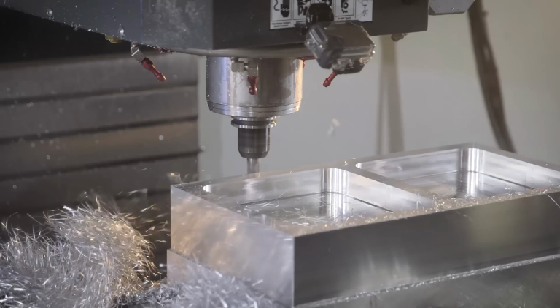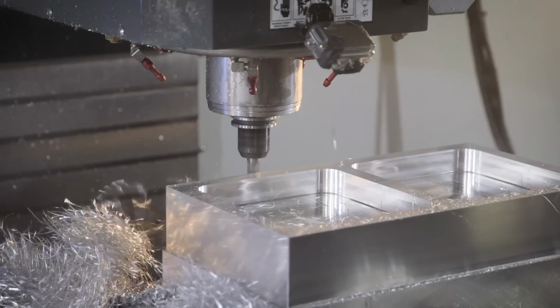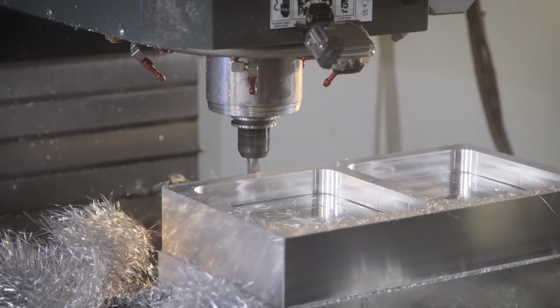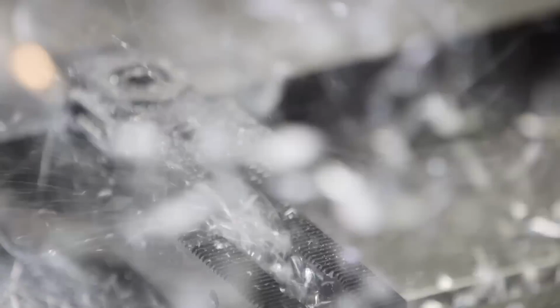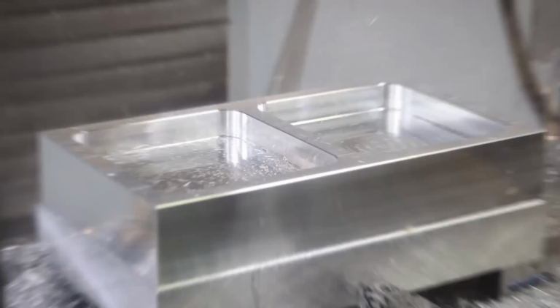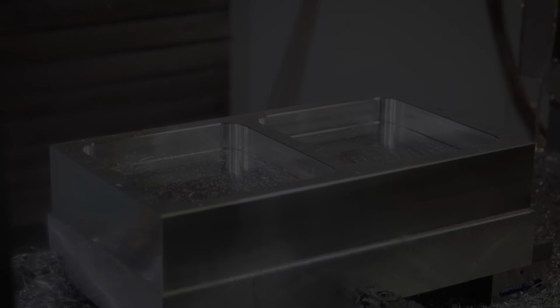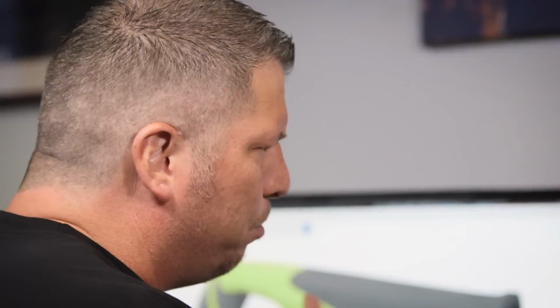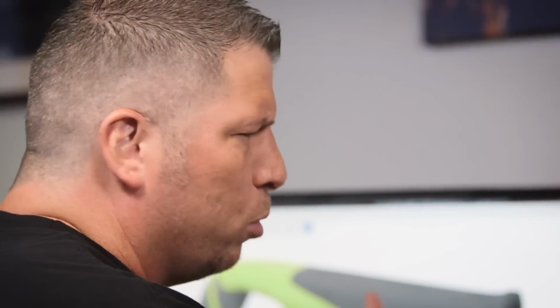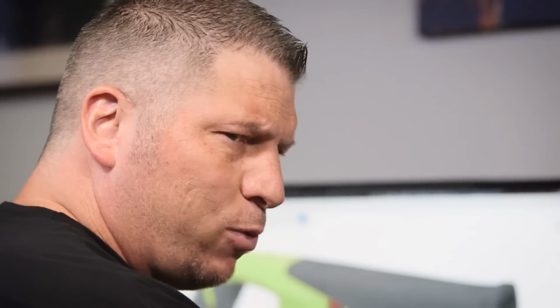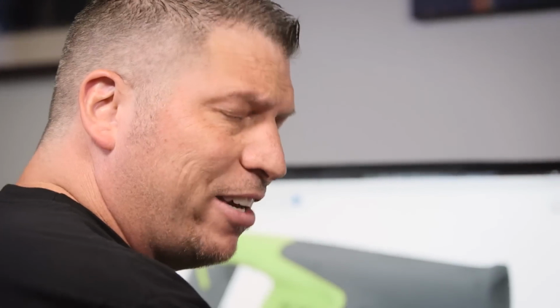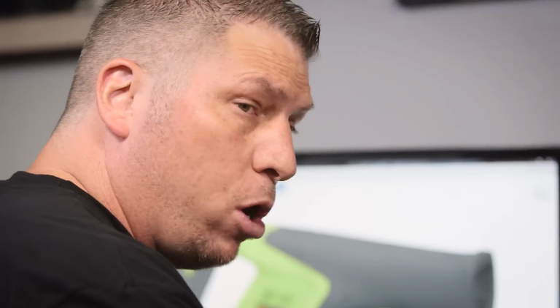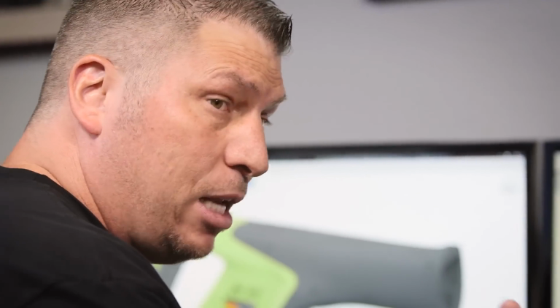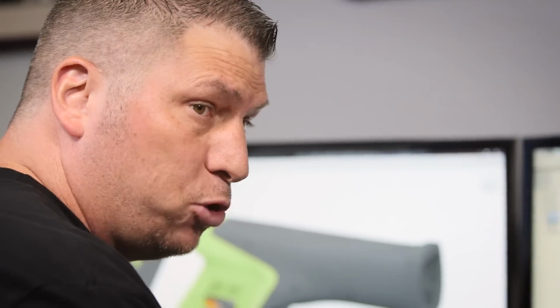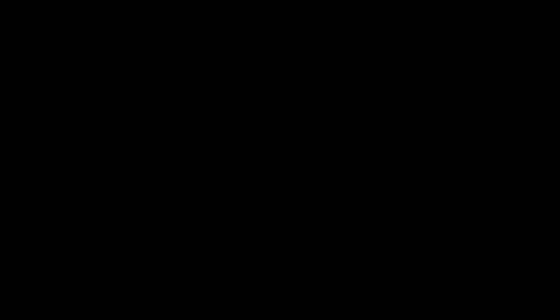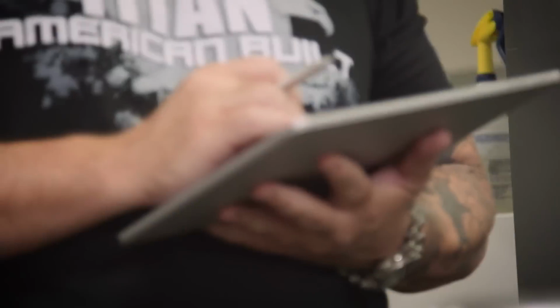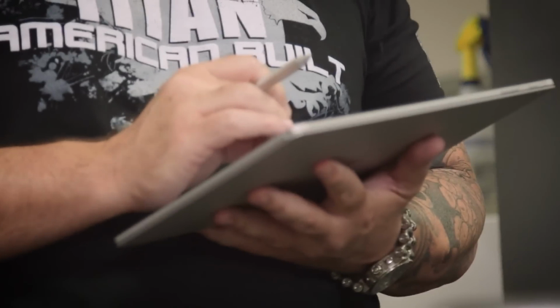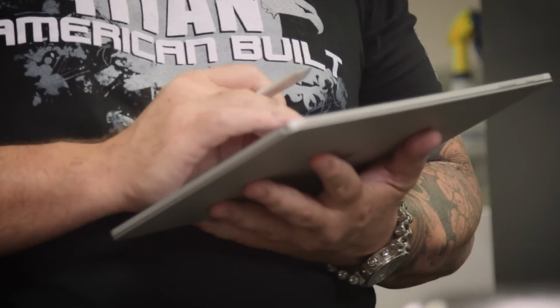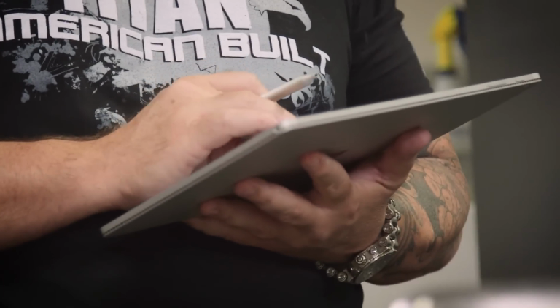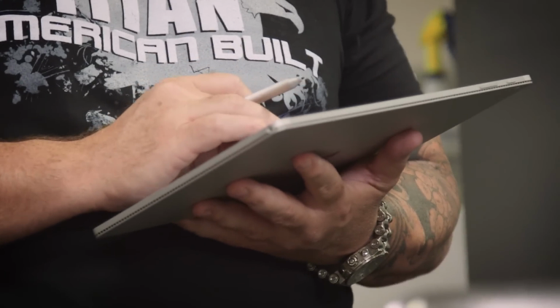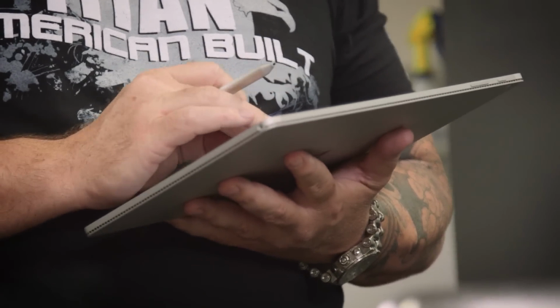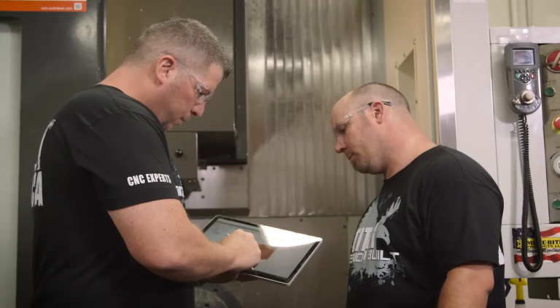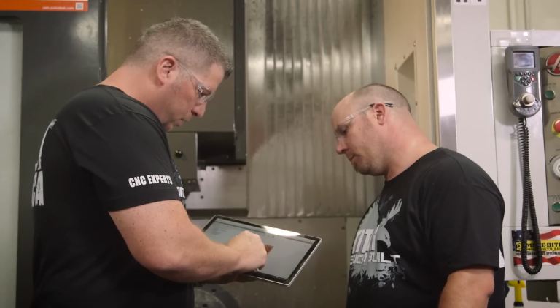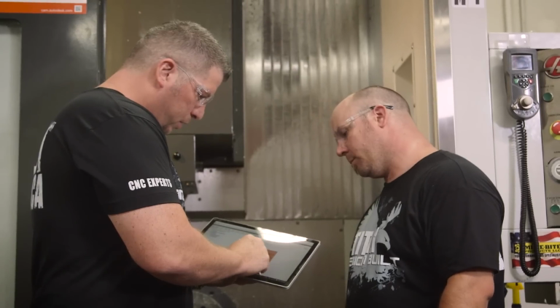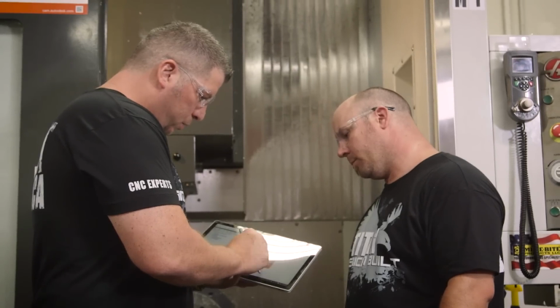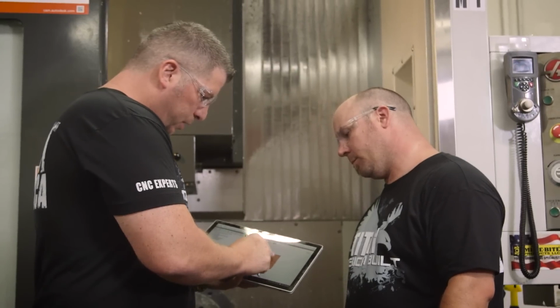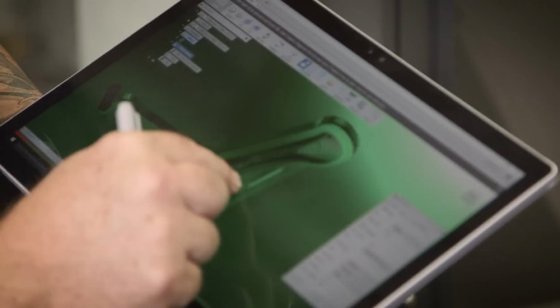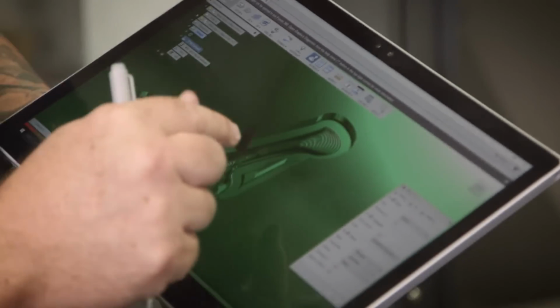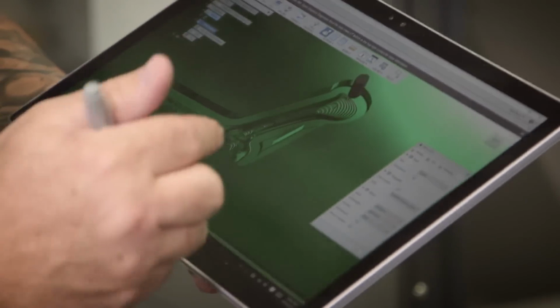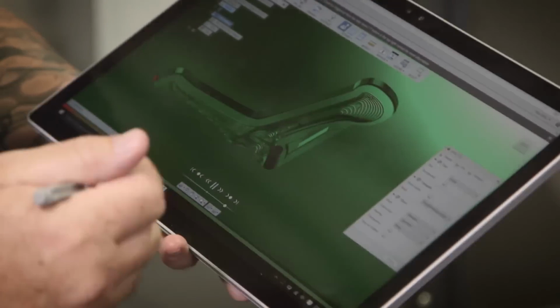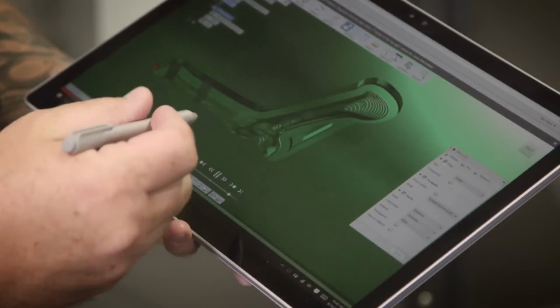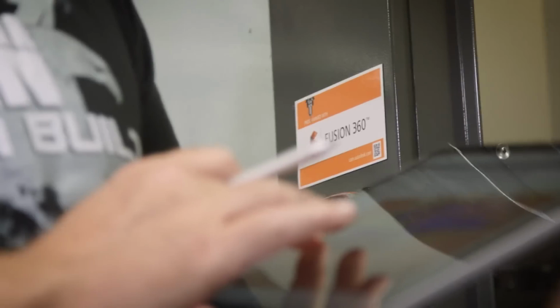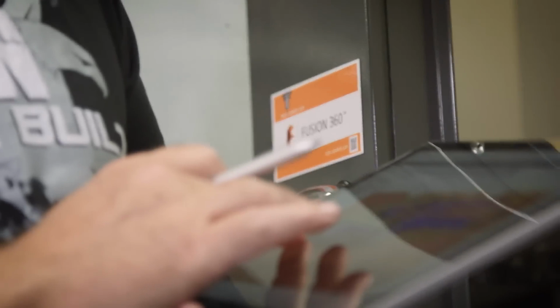I can drive home, and then boom, it's right there on my laptop. I go out to the machine with my Surface Book, talking to Dana, showing him tool paths.